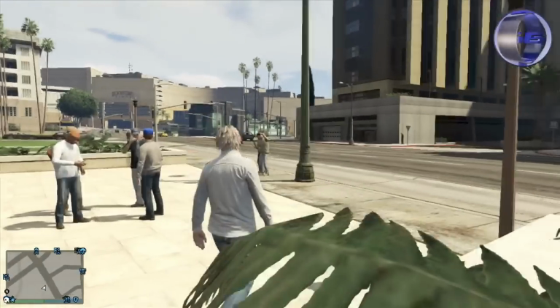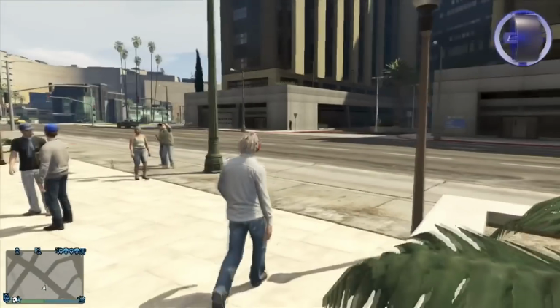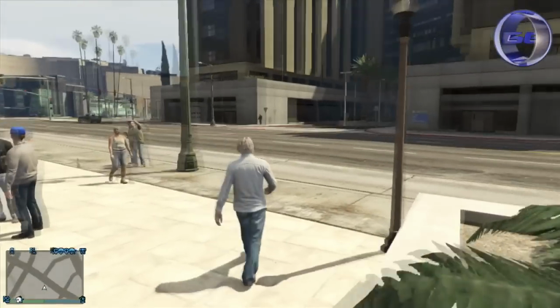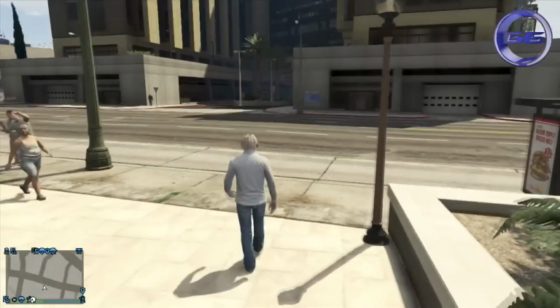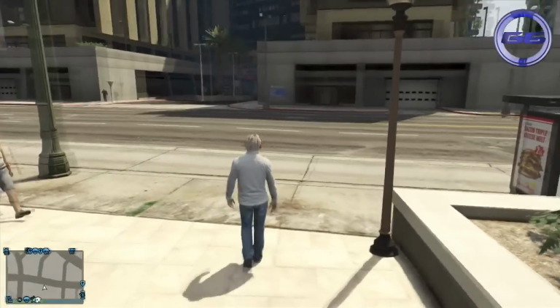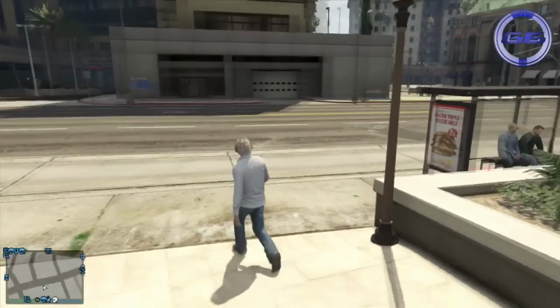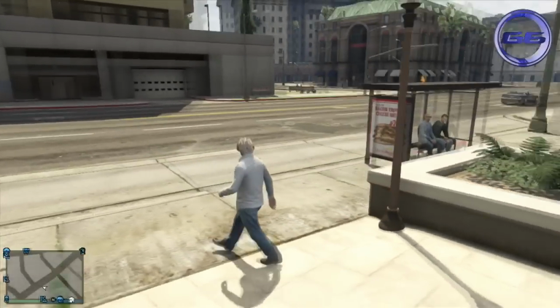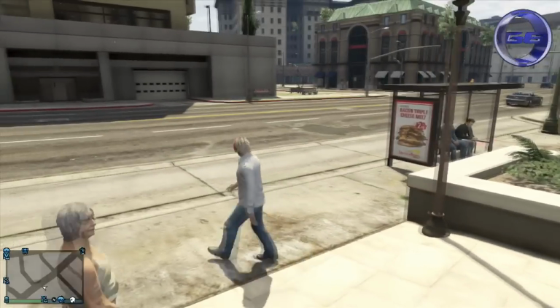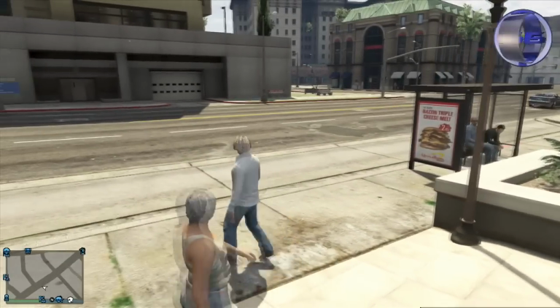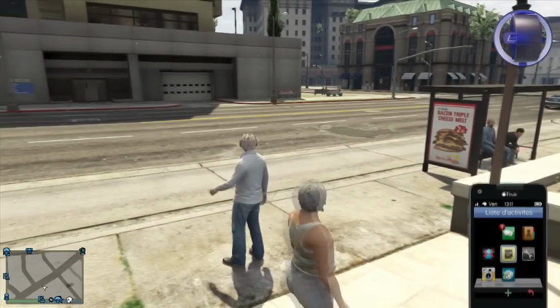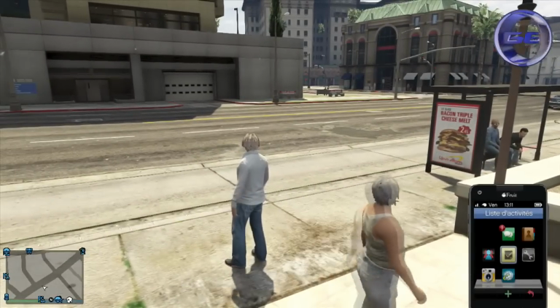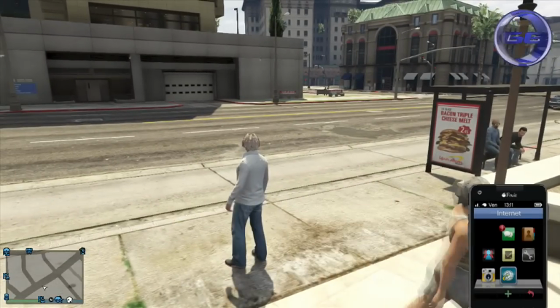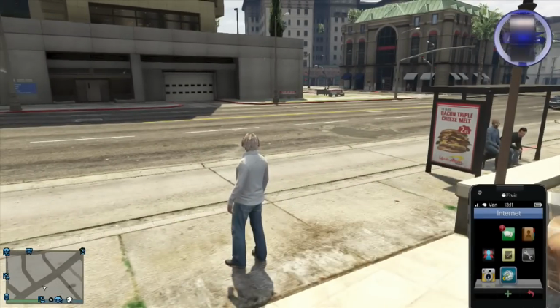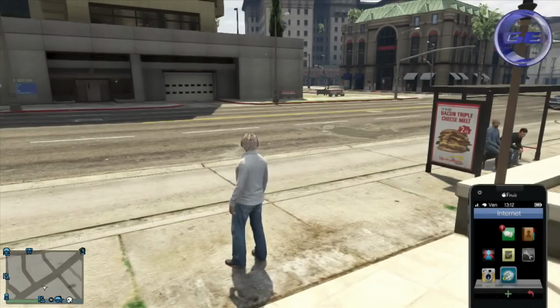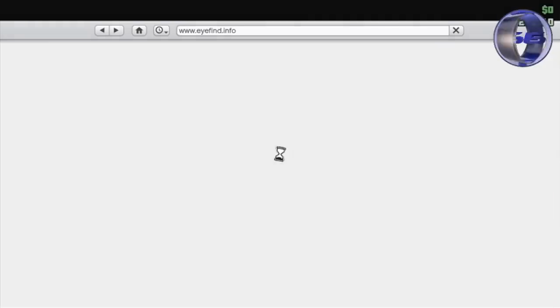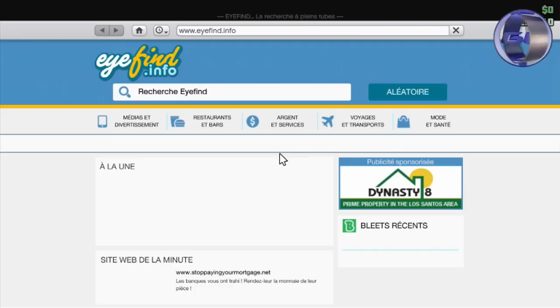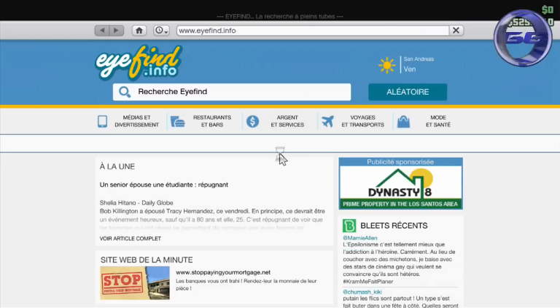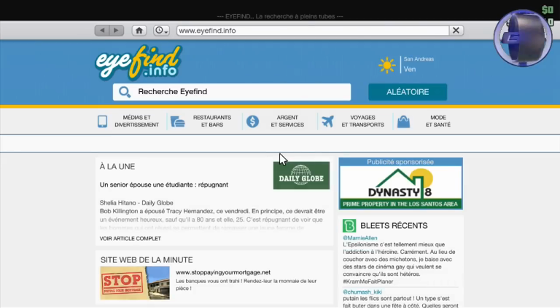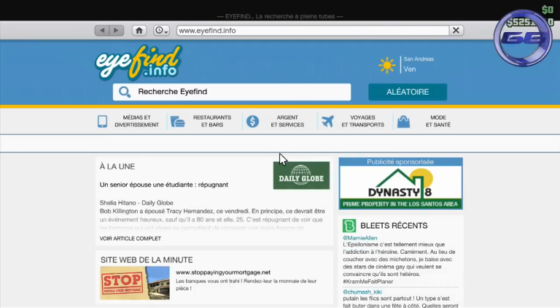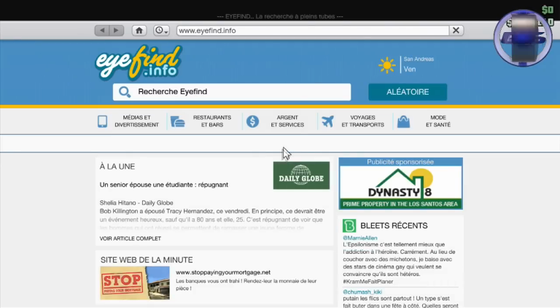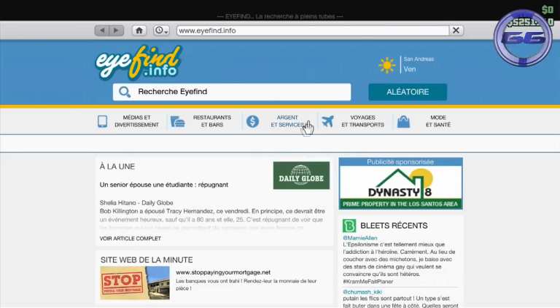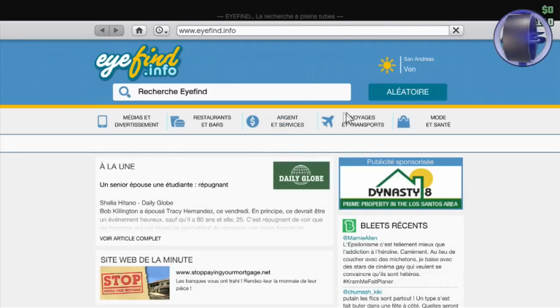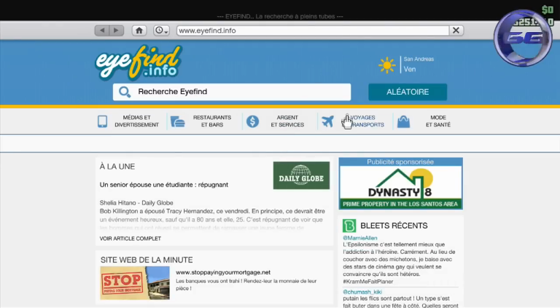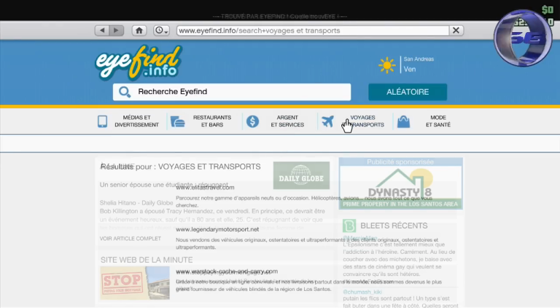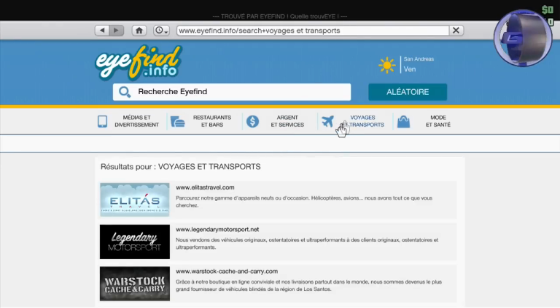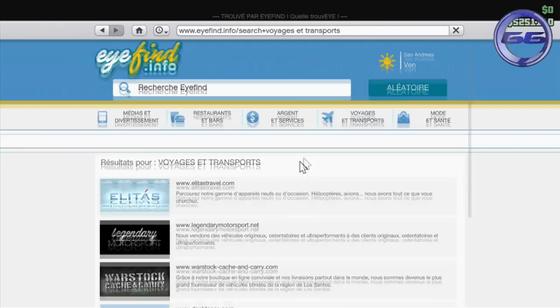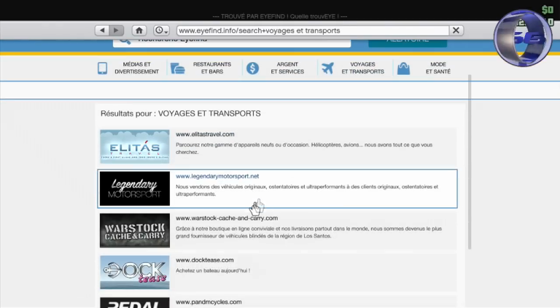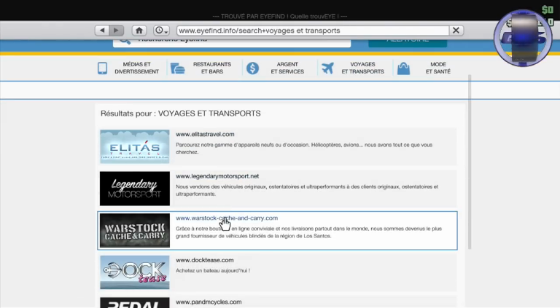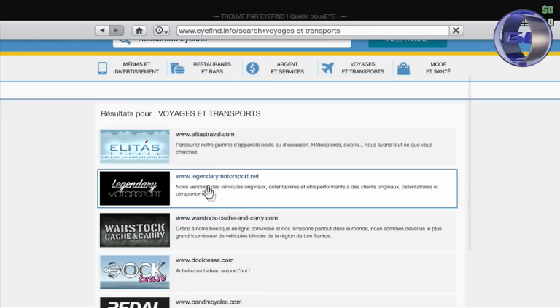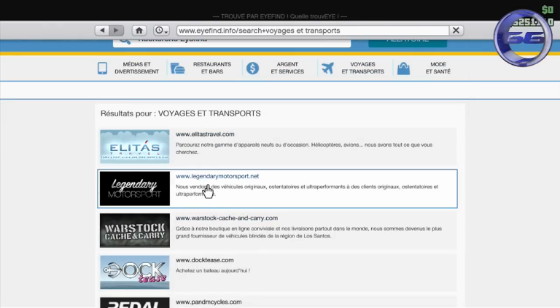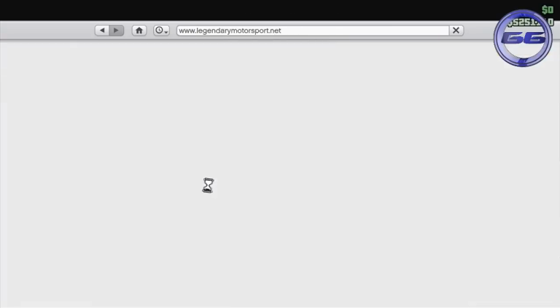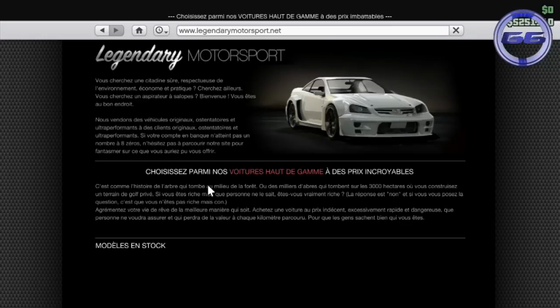Pour cela, vous allez tout d'abord ouvrir votre téléphone pour ensuite lancer une page internet et vous rendre sur Voyage et Transport. De là, vous allez sélectionner Legendary Motorsport.